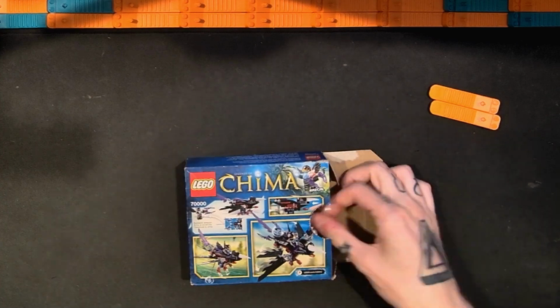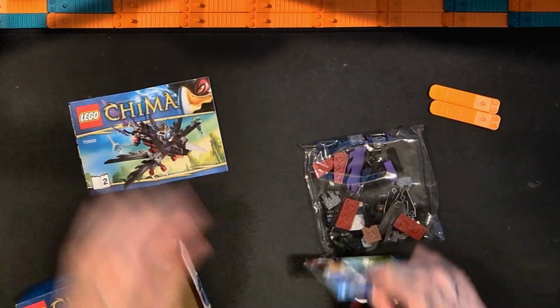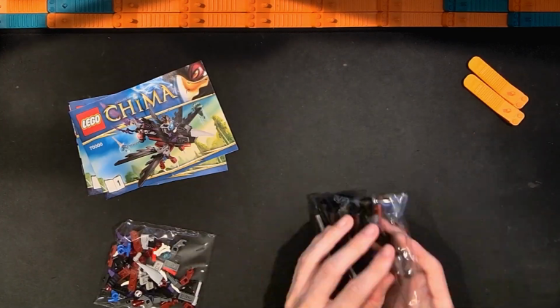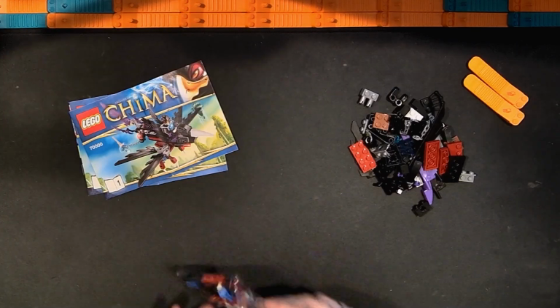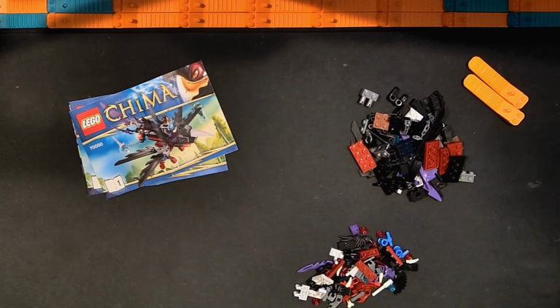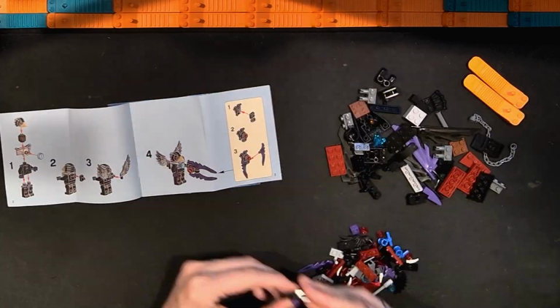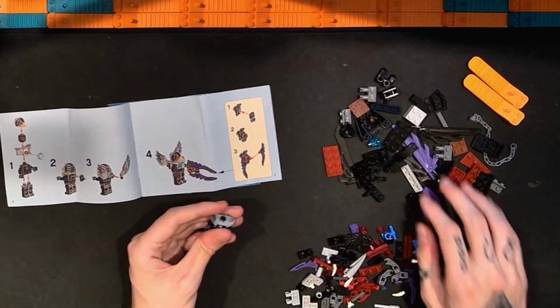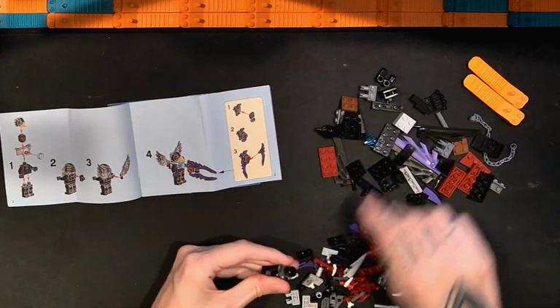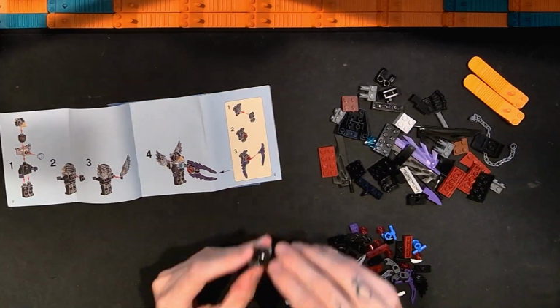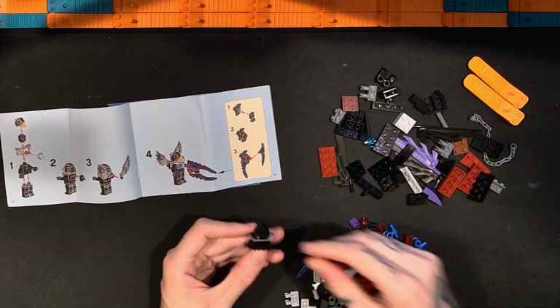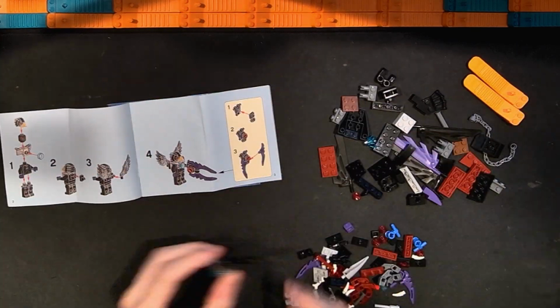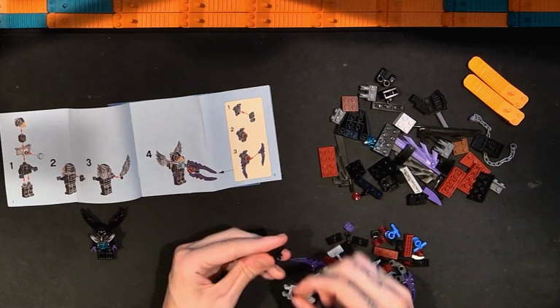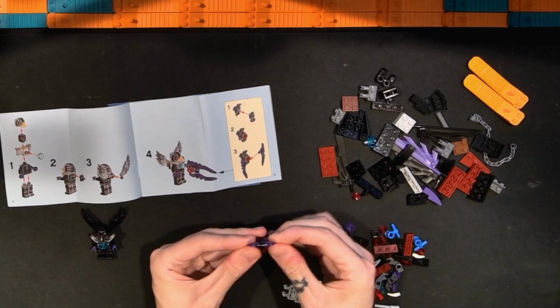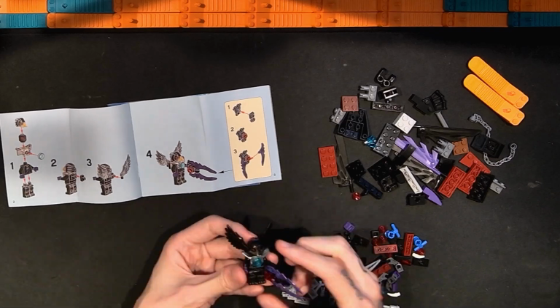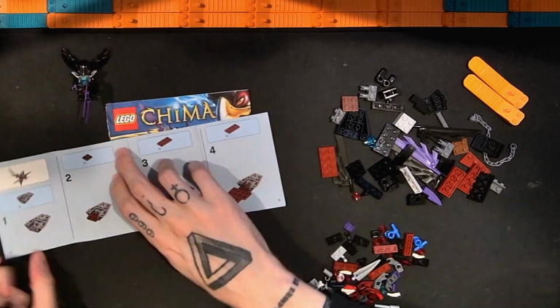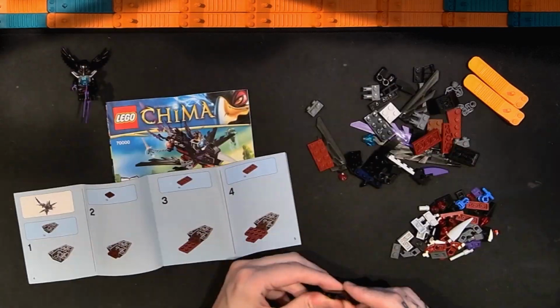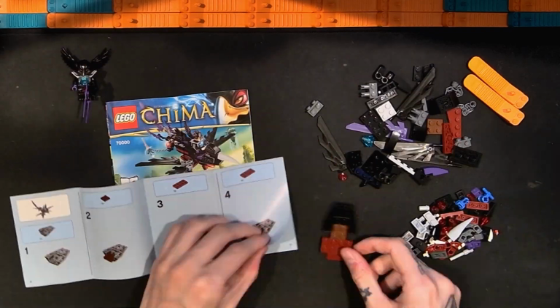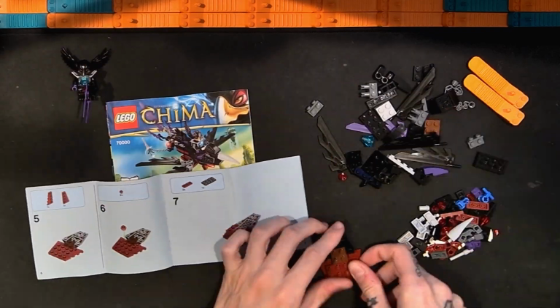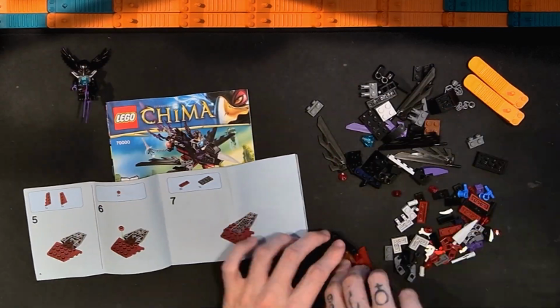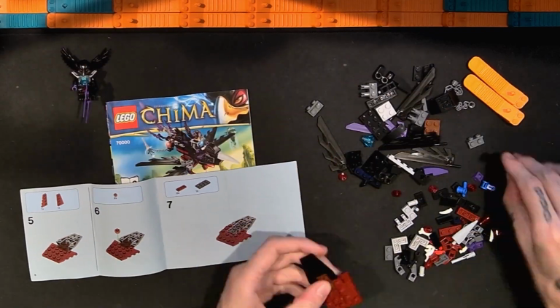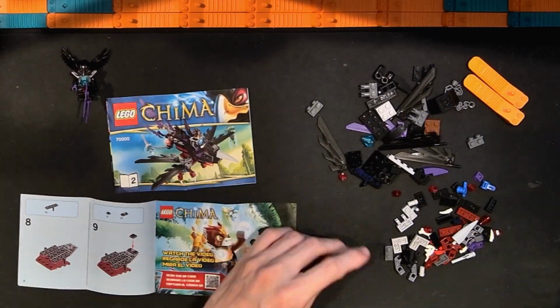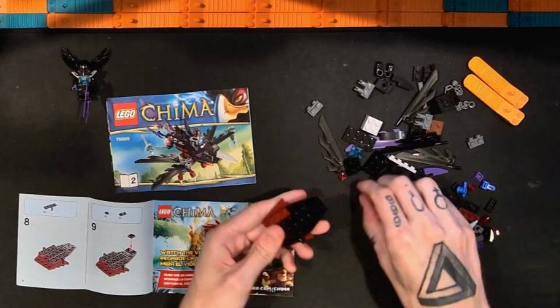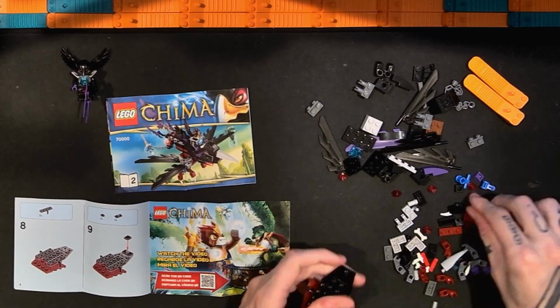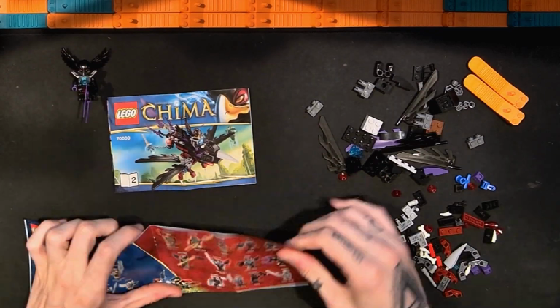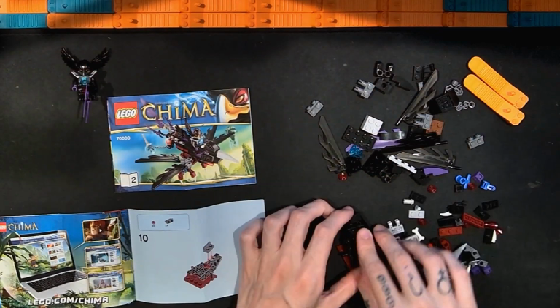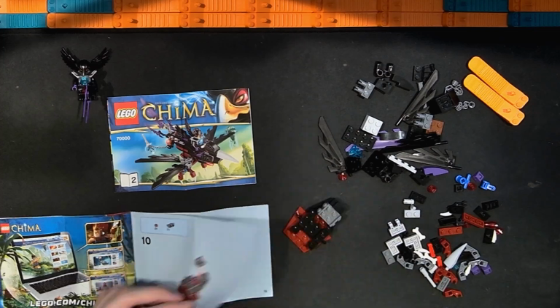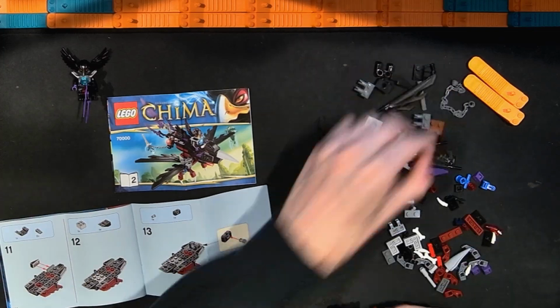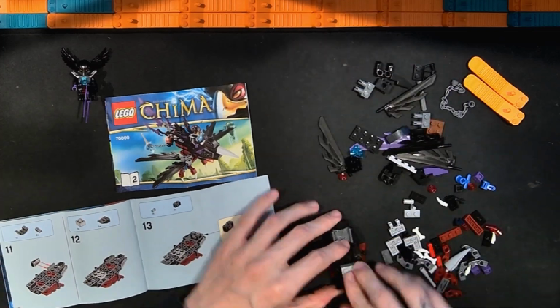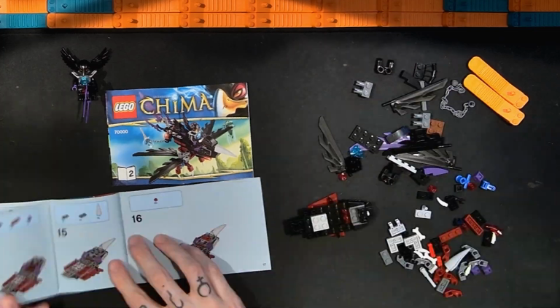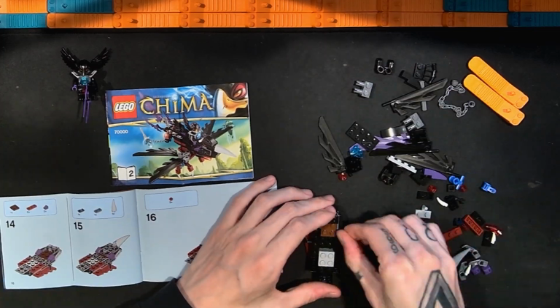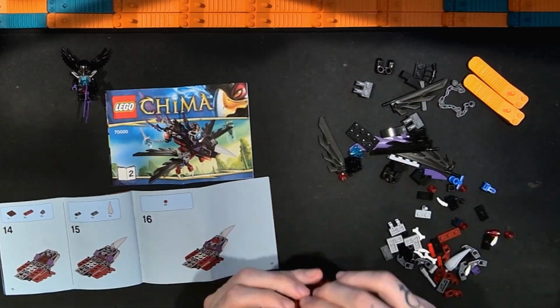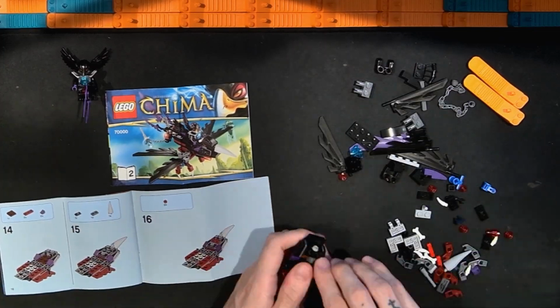While we look at the build for this Lego Legends of Chima Razcal's Glider set, I just wanted to say thanks for watching and remind you — if you like the video click the thumbs up, if you like my other videos click the subscribe button. We start with the minifigure and their accessory and then work on building this glider.